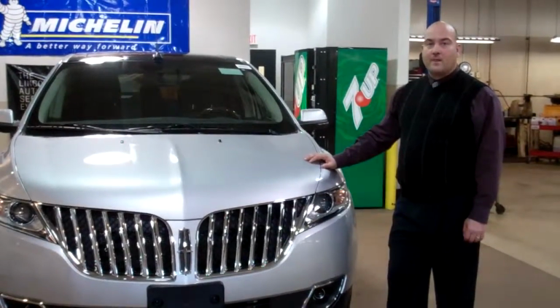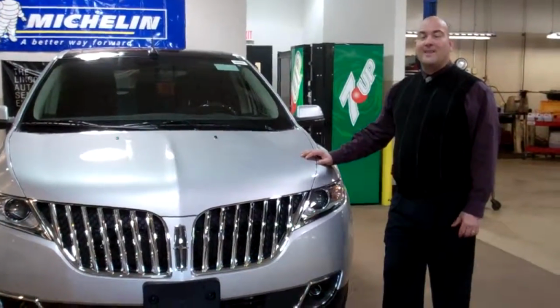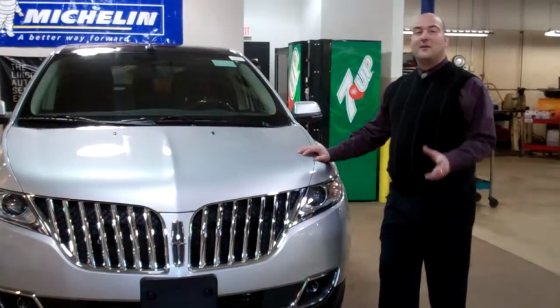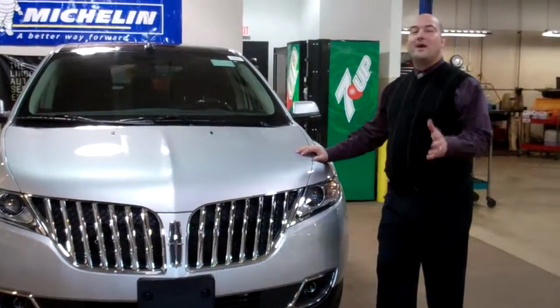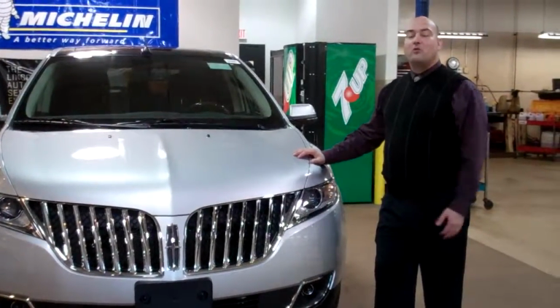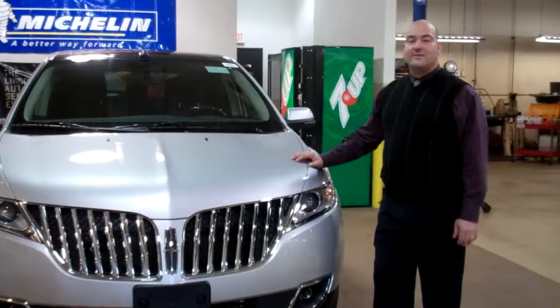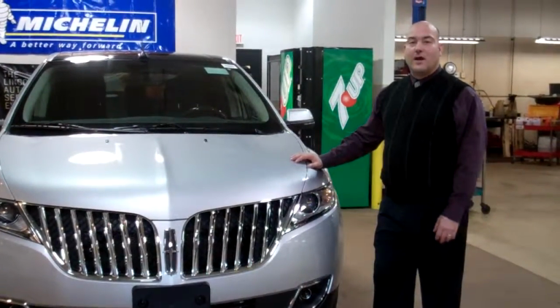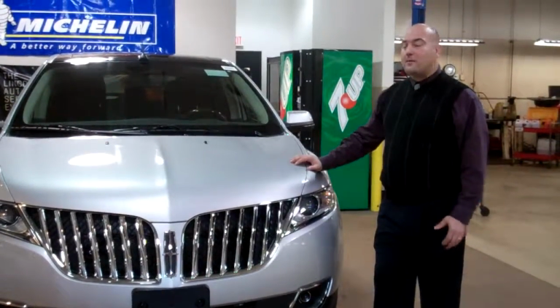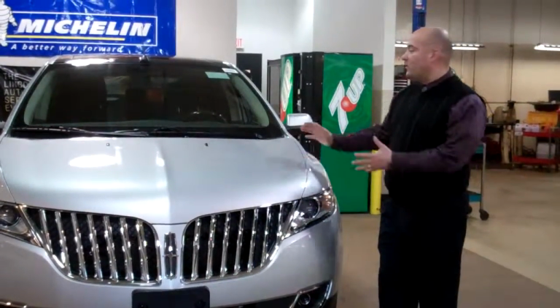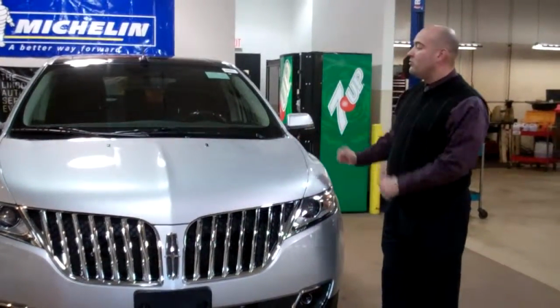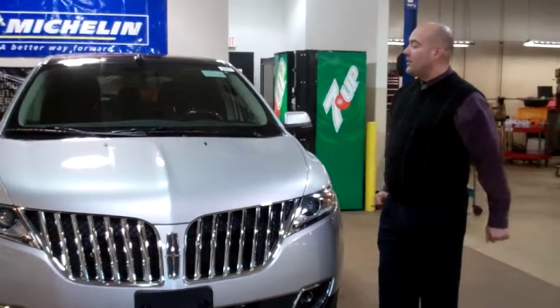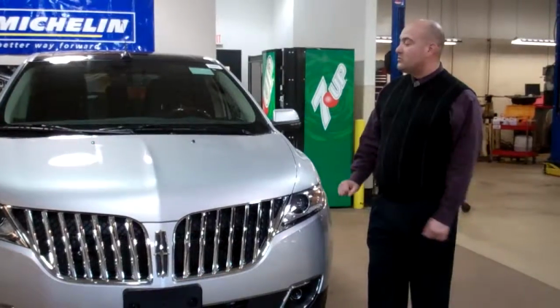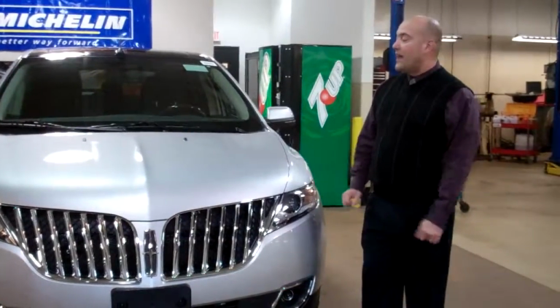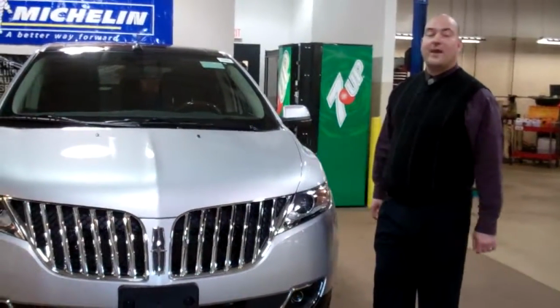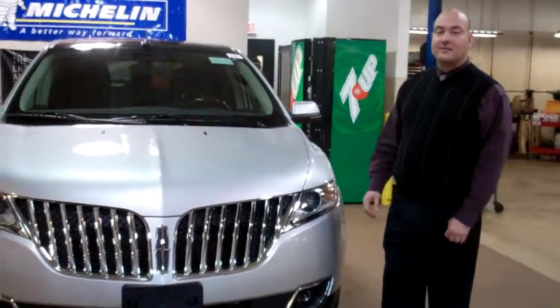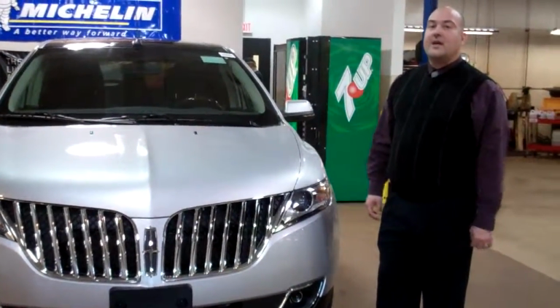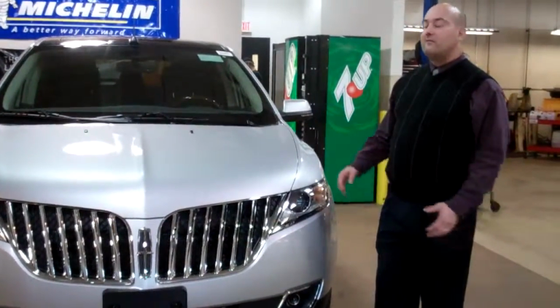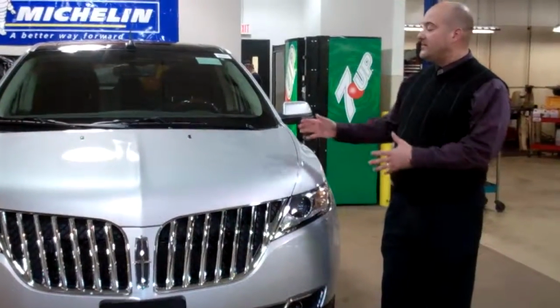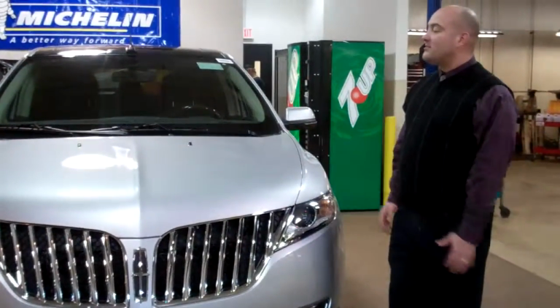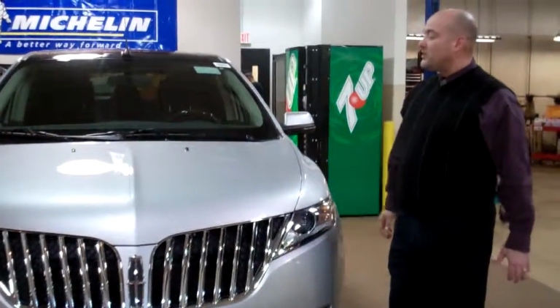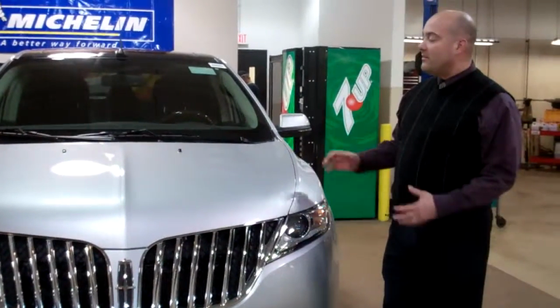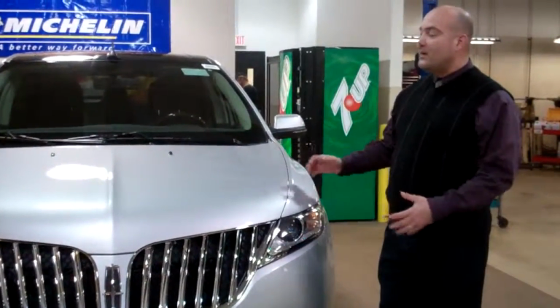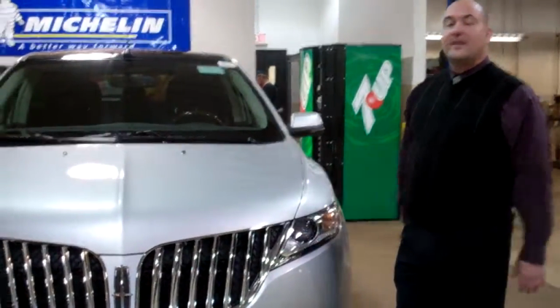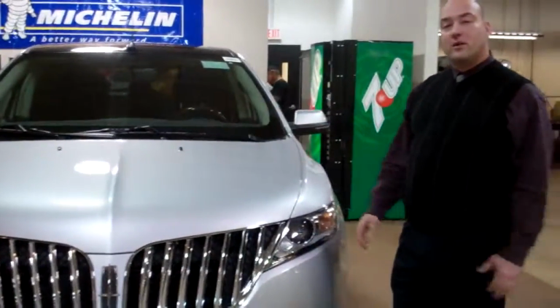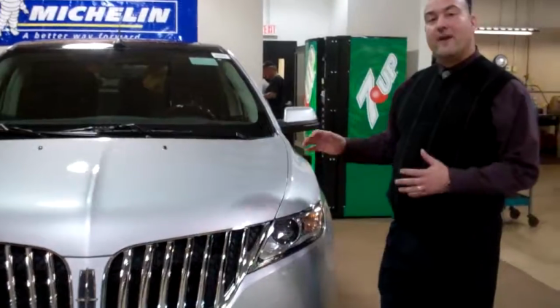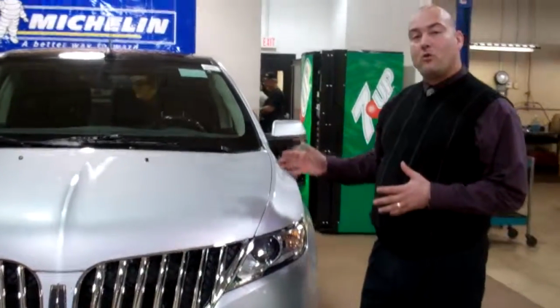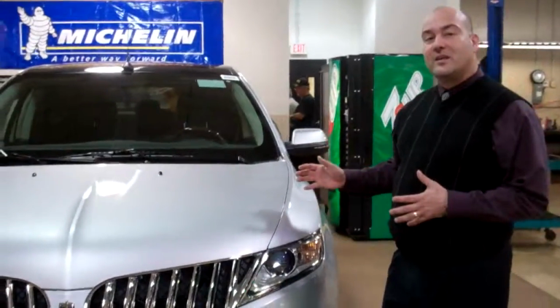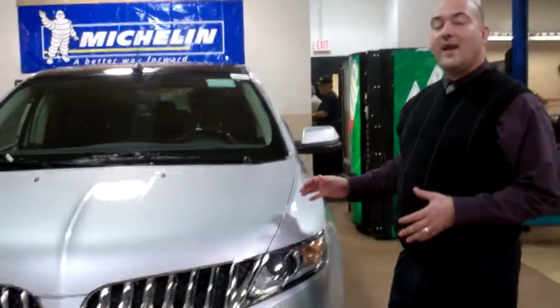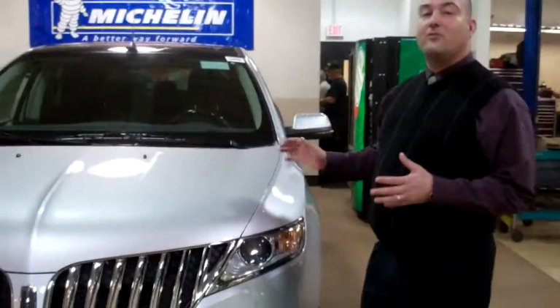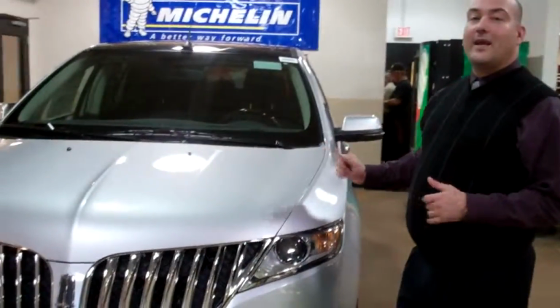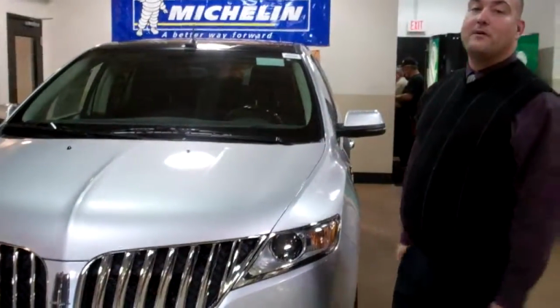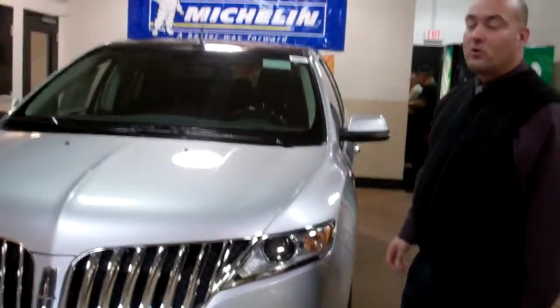Hi, this is Tim May. I'm at Cortez AutoBlock with a new 2012 MKX. It's a V6 3.7 liter. It gets 305 horsepower and 280 pounds of torque.